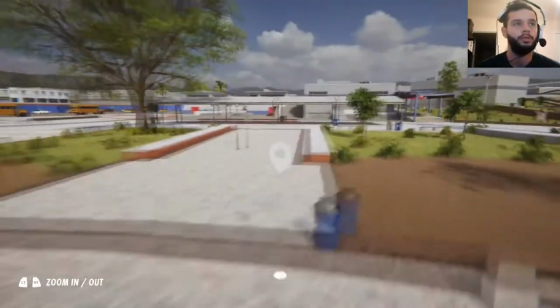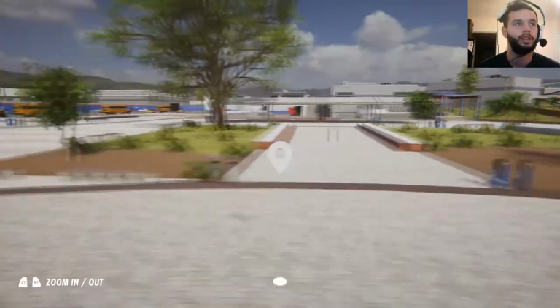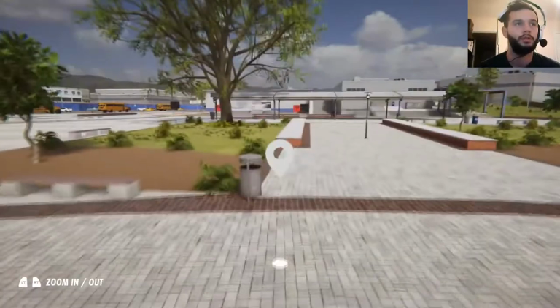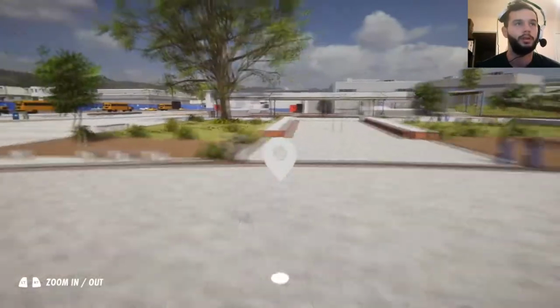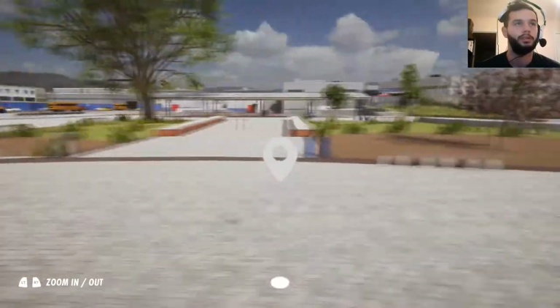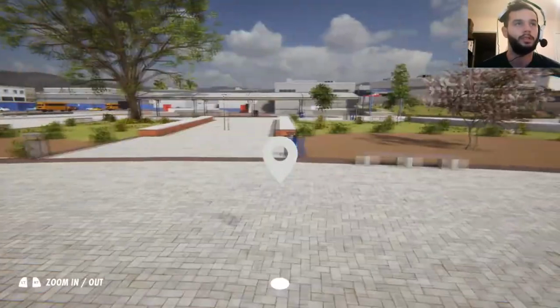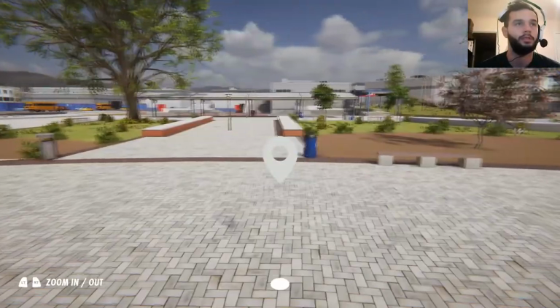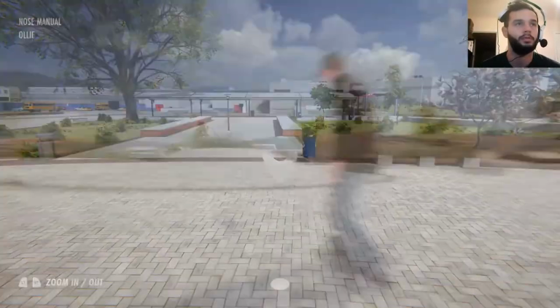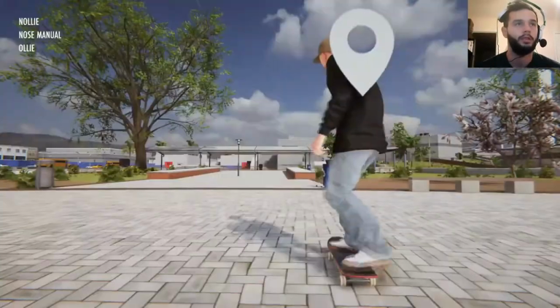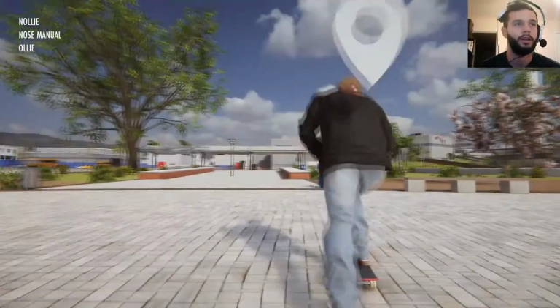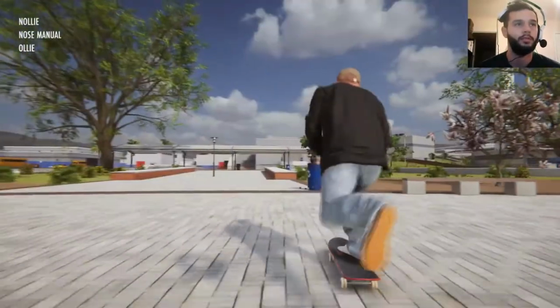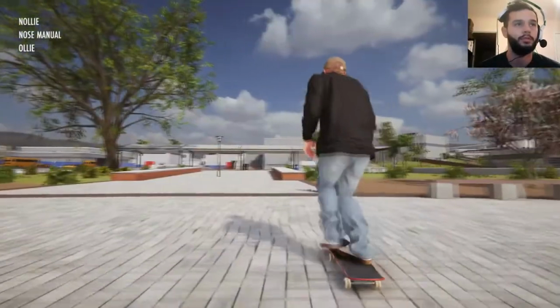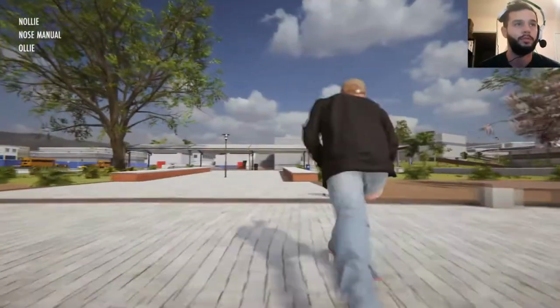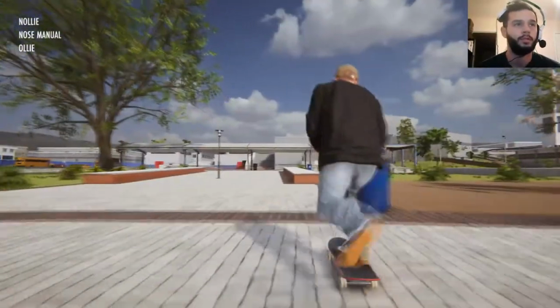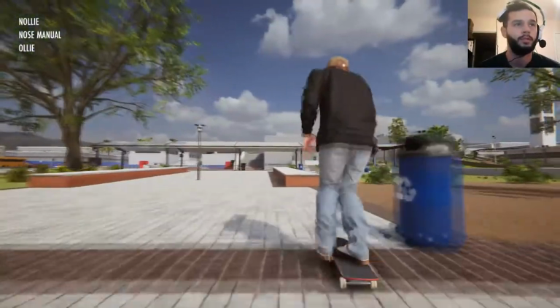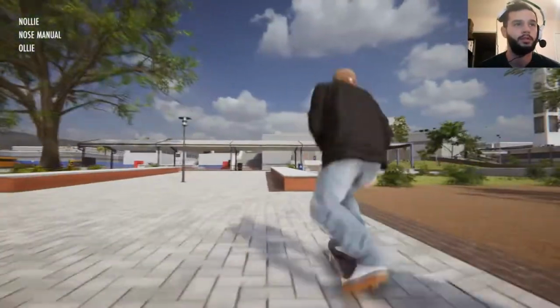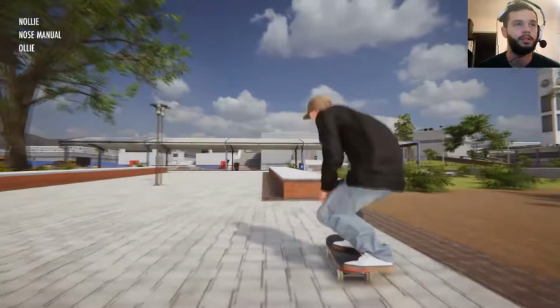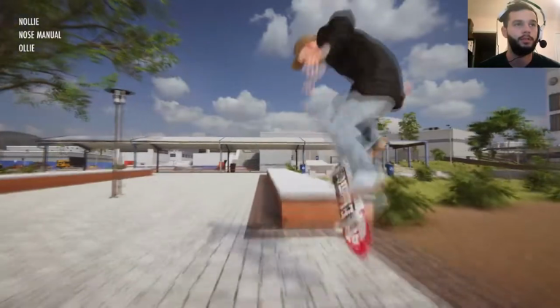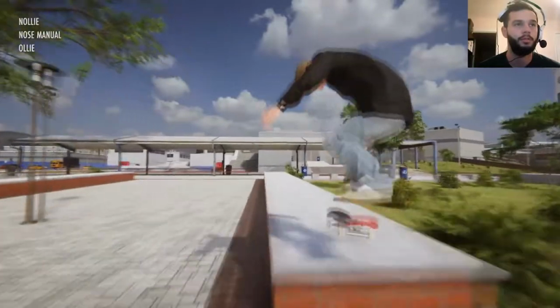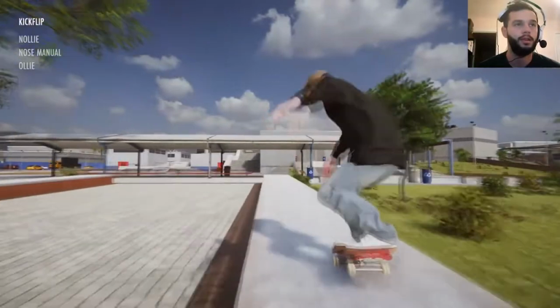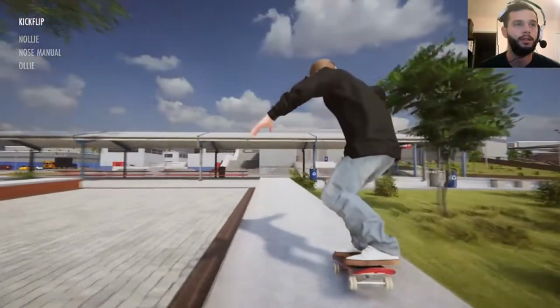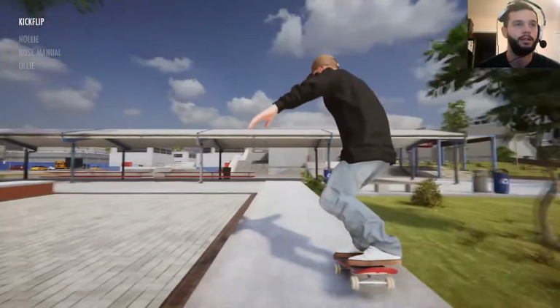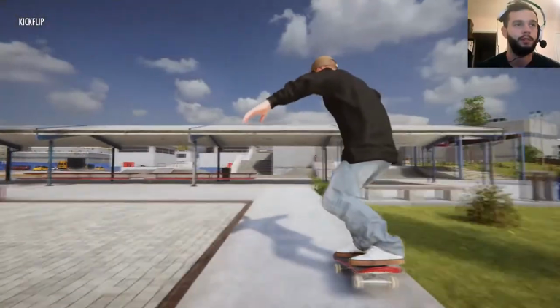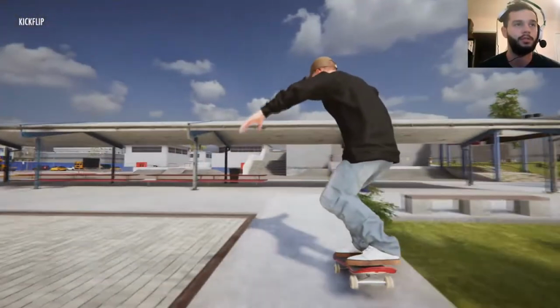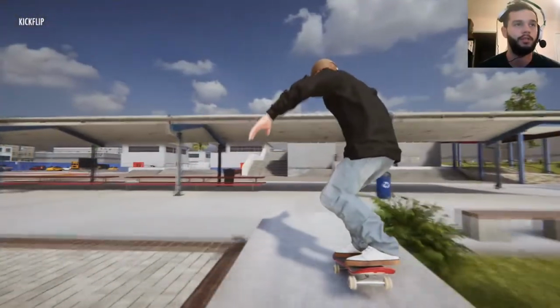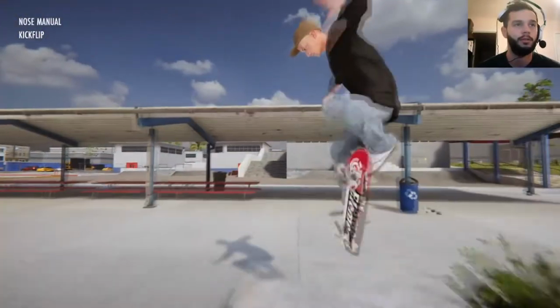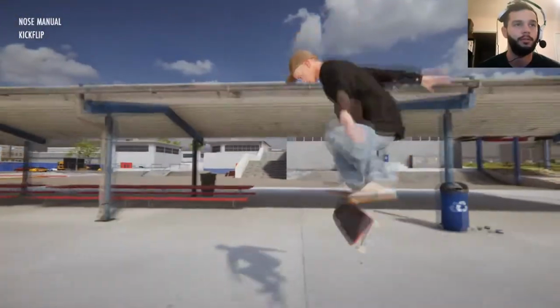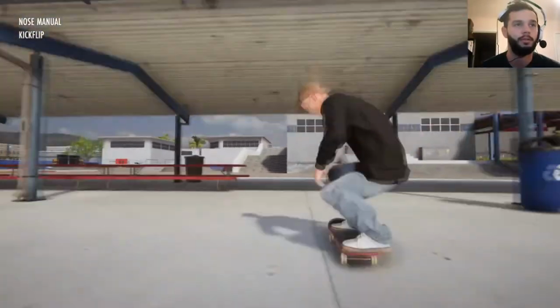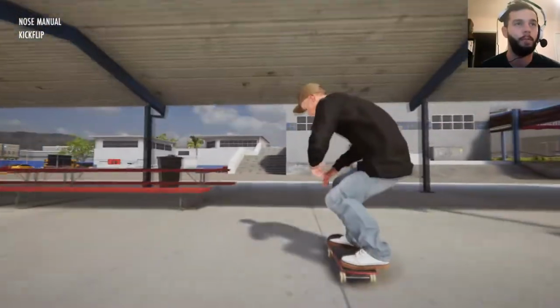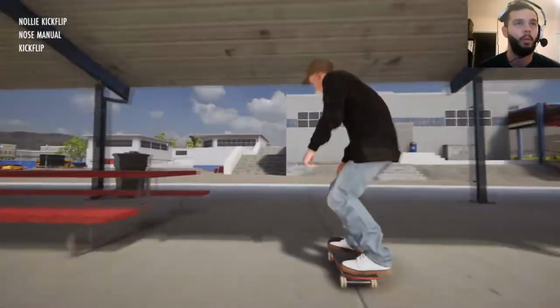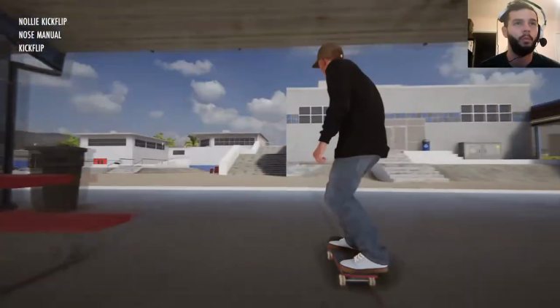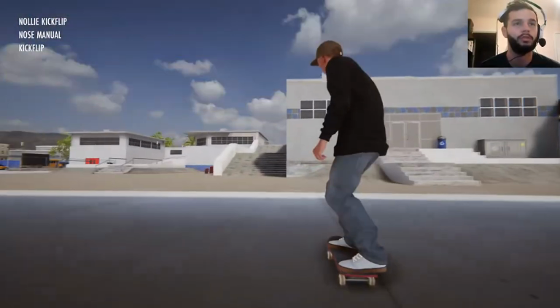This is a nice manual pad here. Let's skate this one. Let's kickflip up nose mani, inverse nollie flip out. Boom. First try.